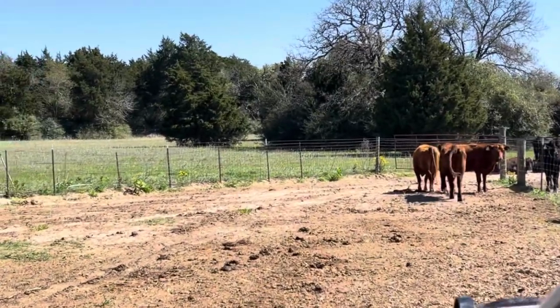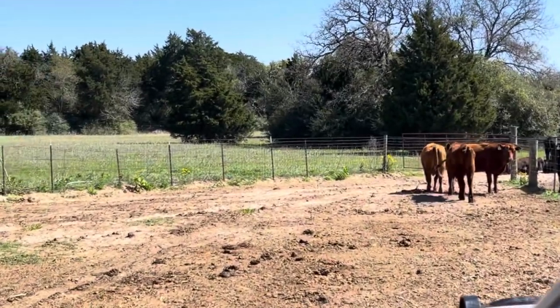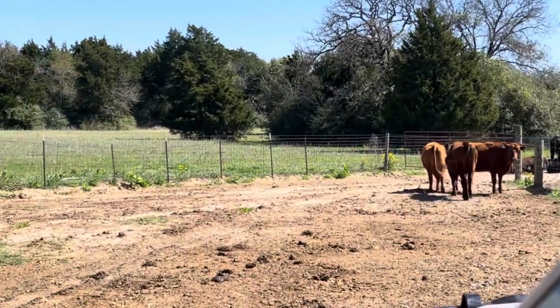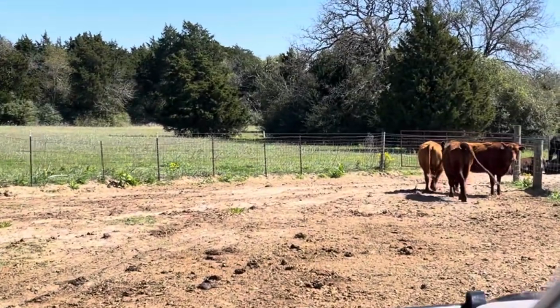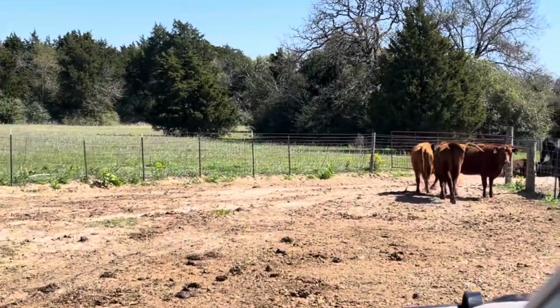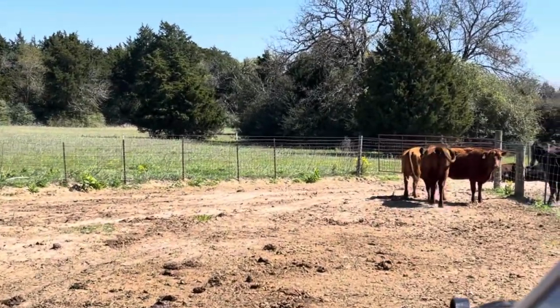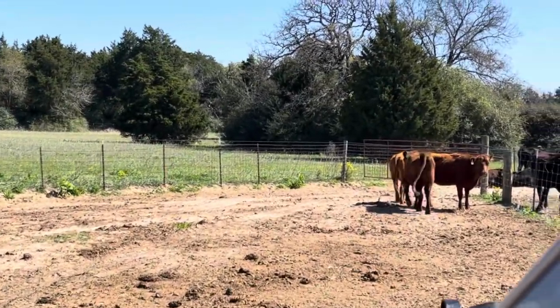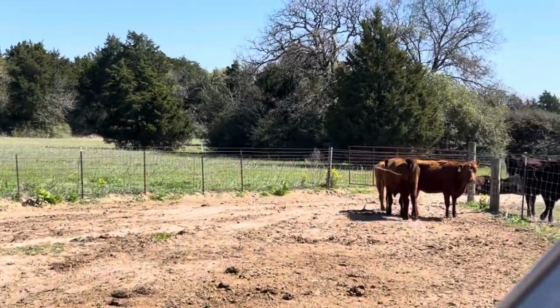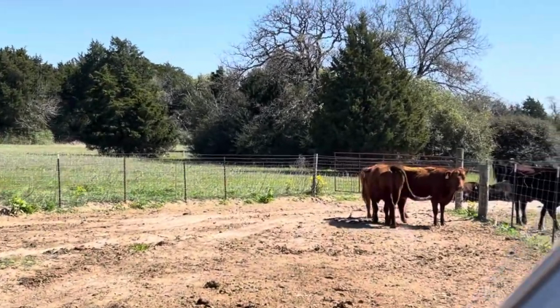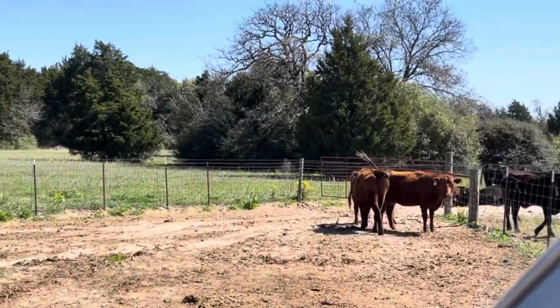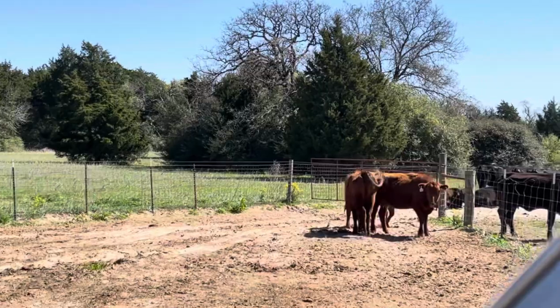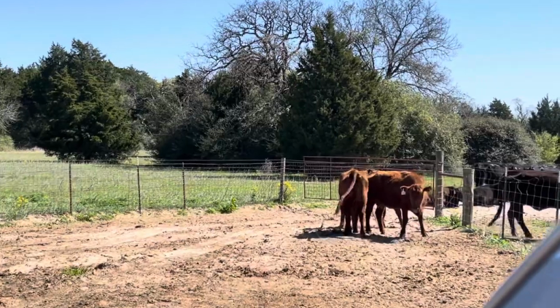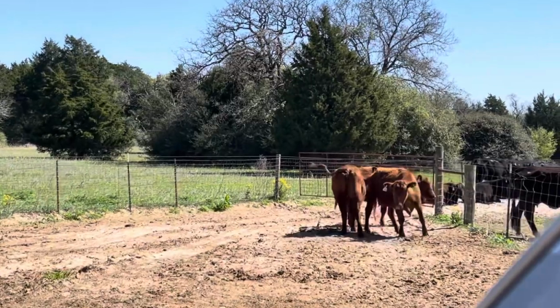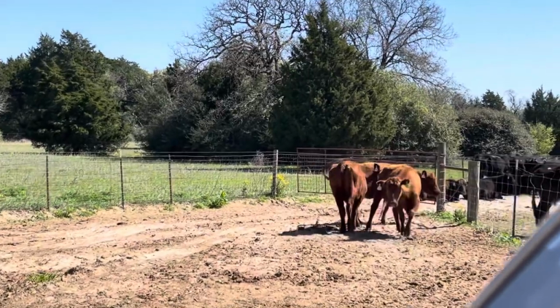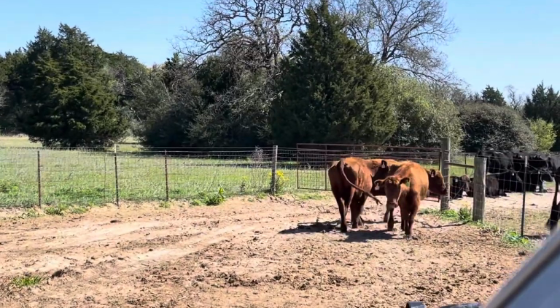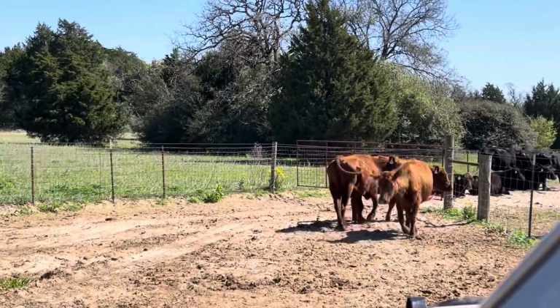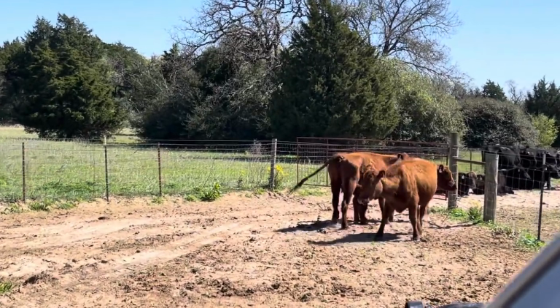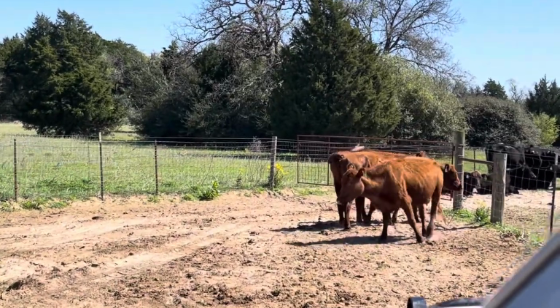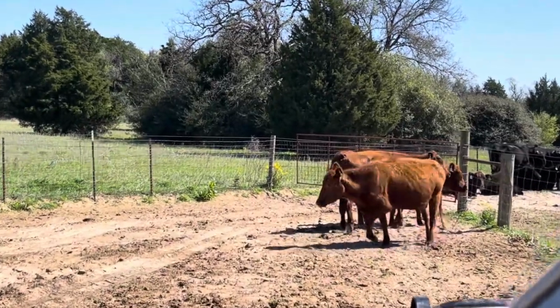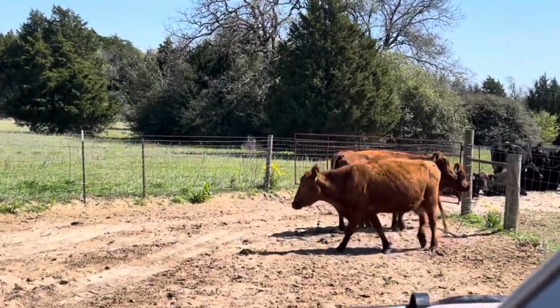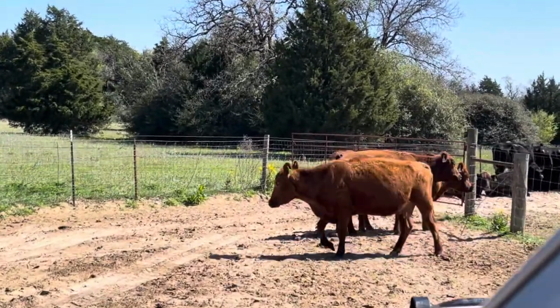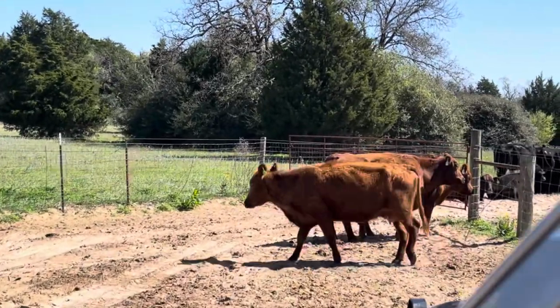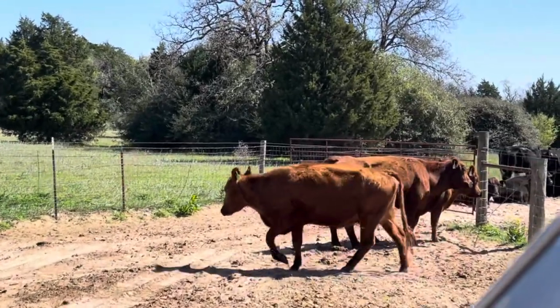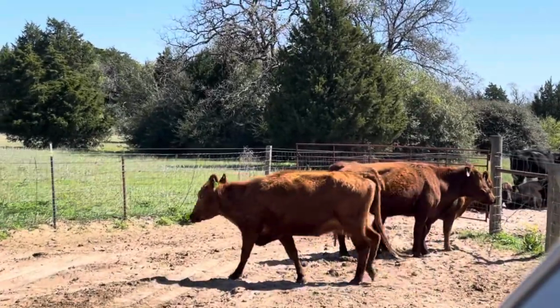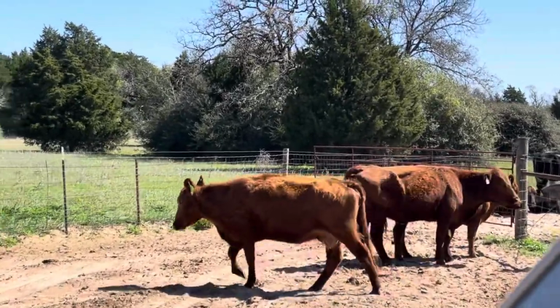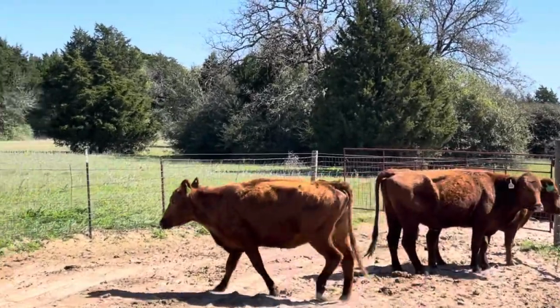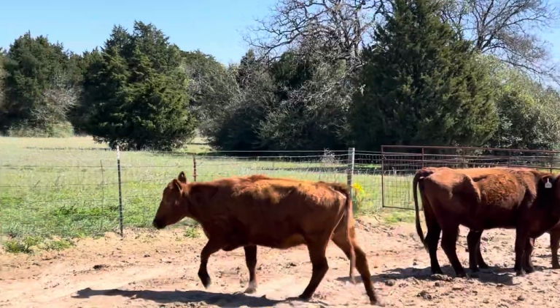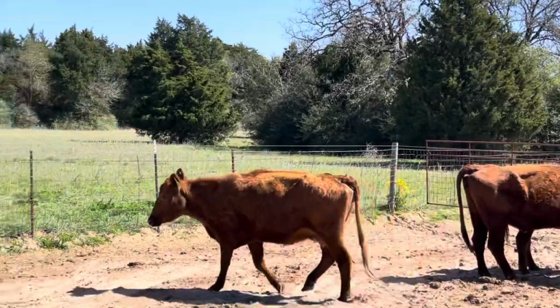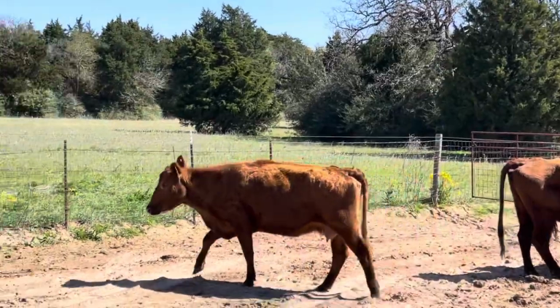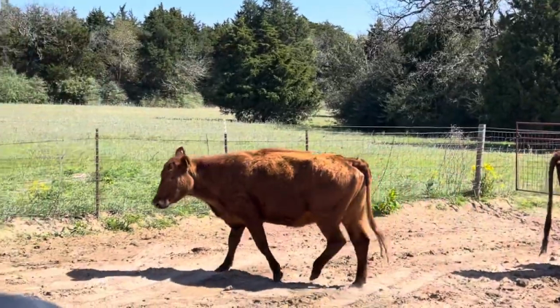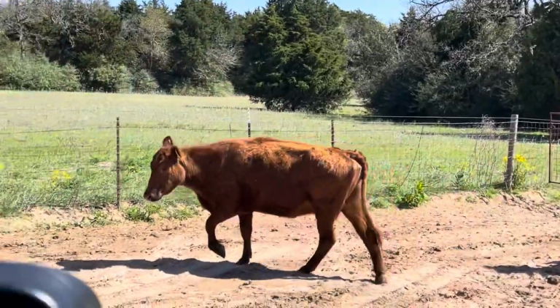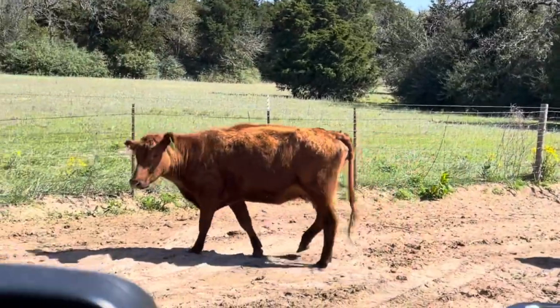I'm gonna have them go out here, walk out through my other pasture so I can get the sun behind me so you can see real good.